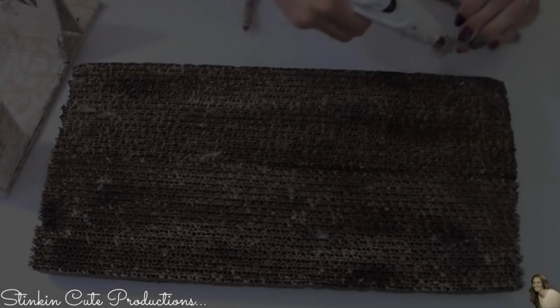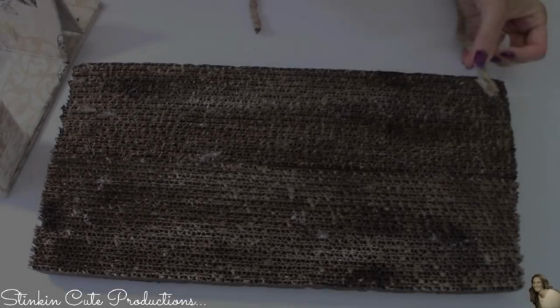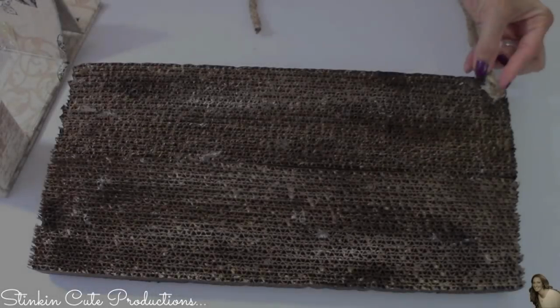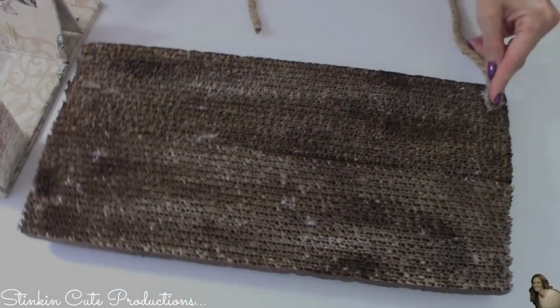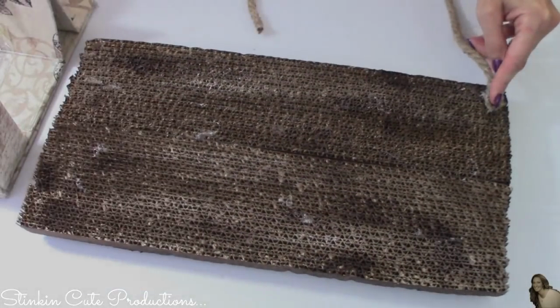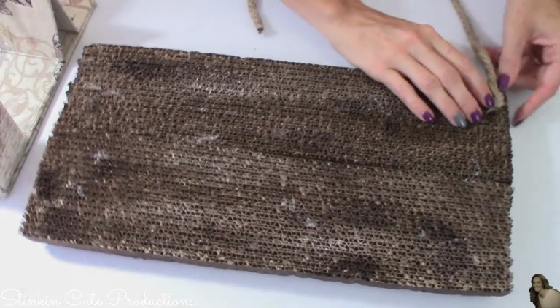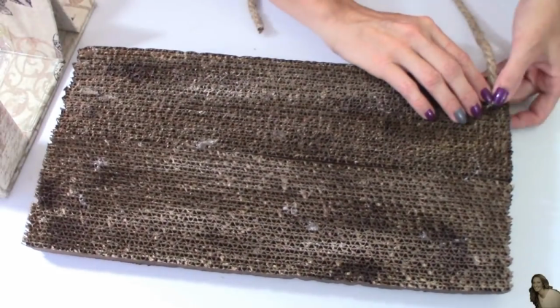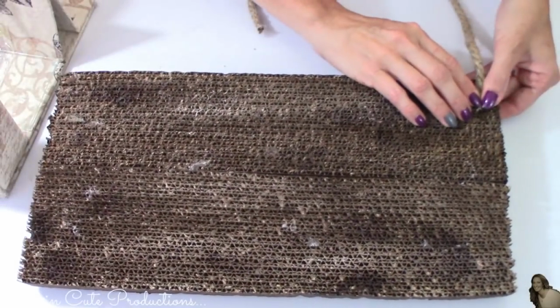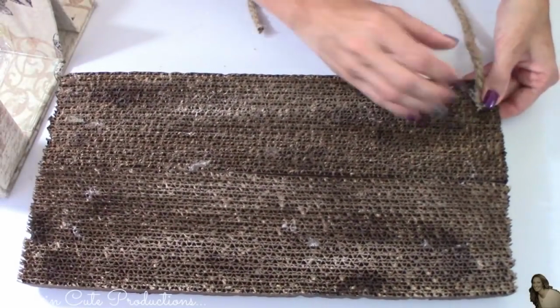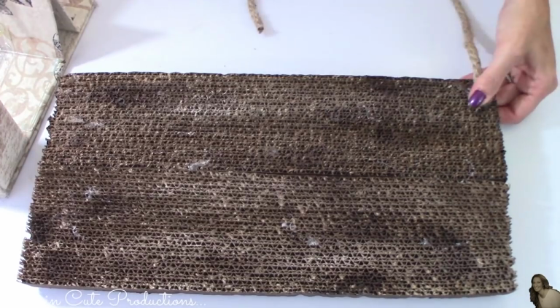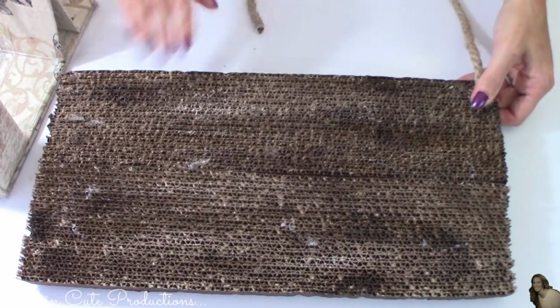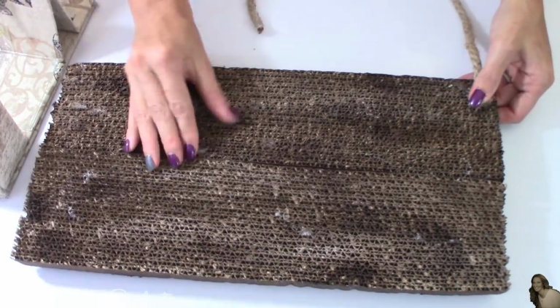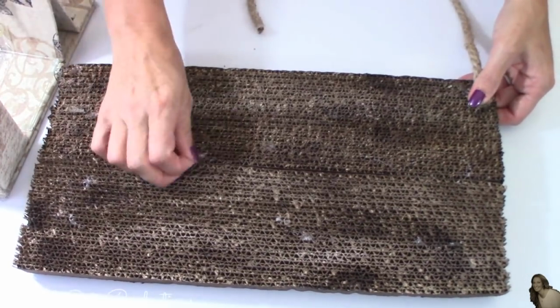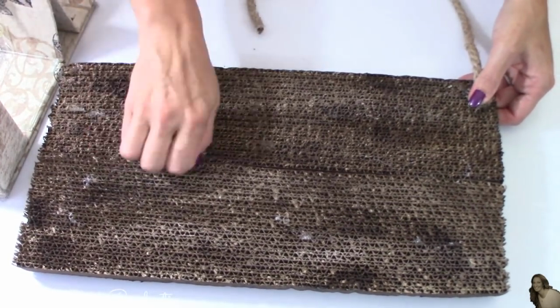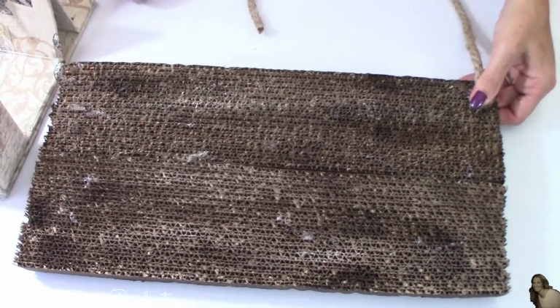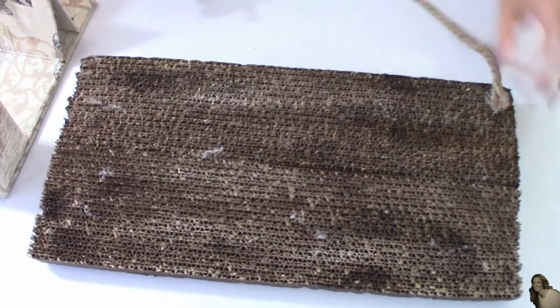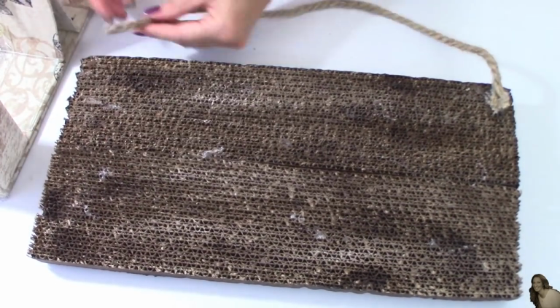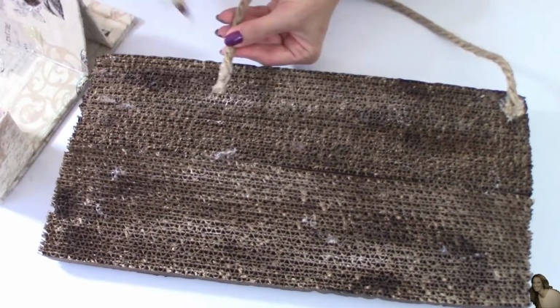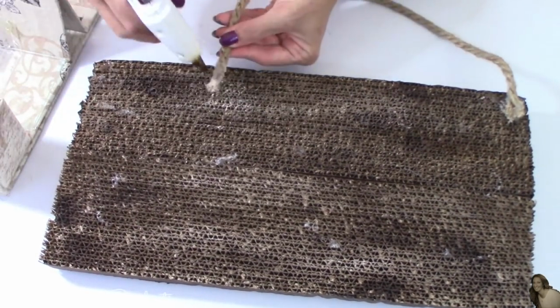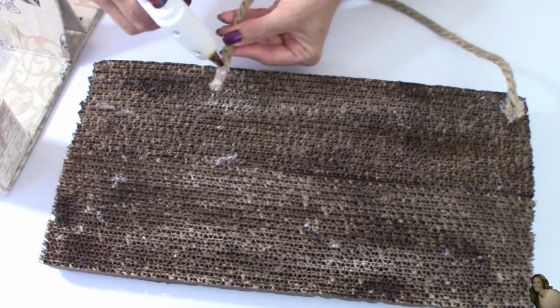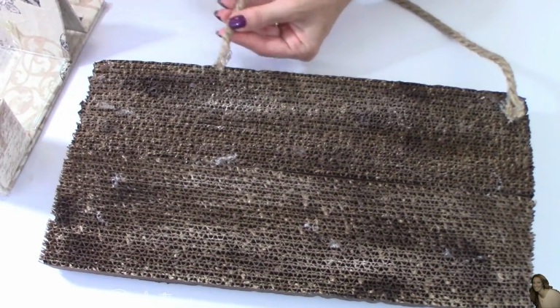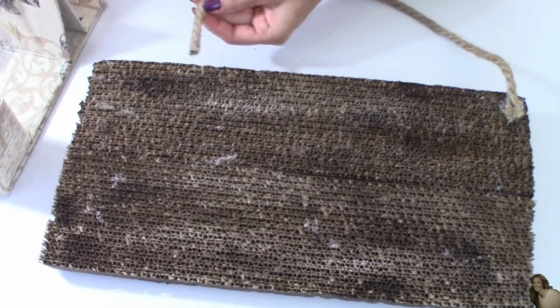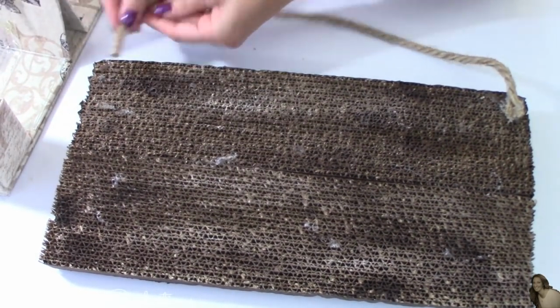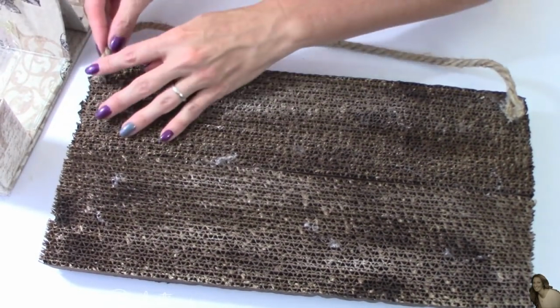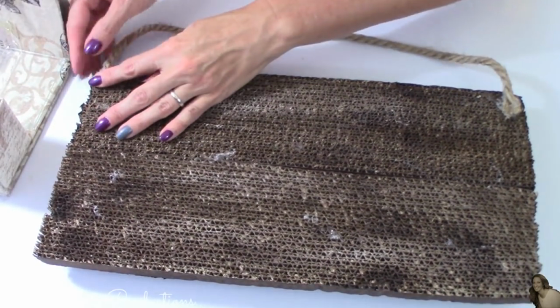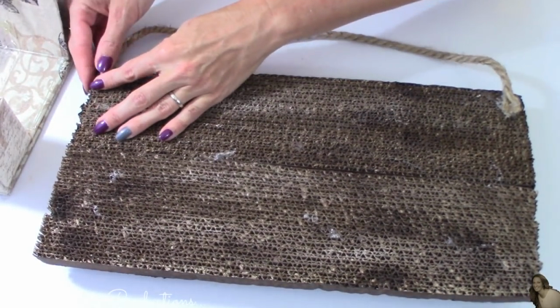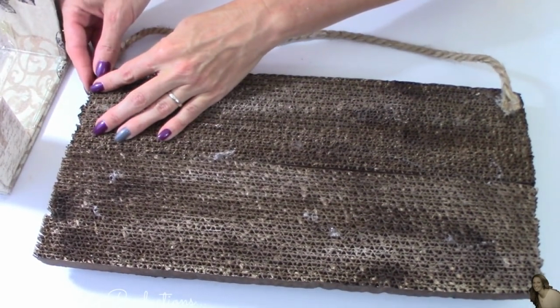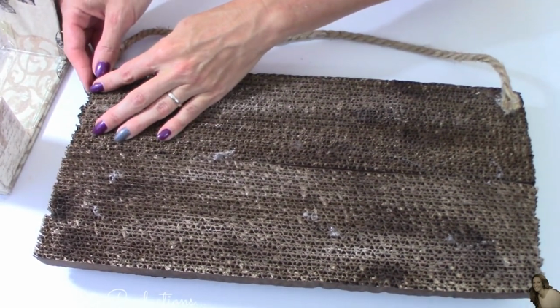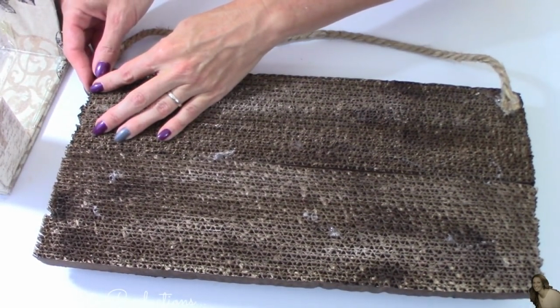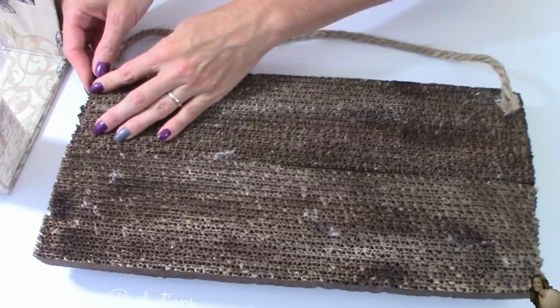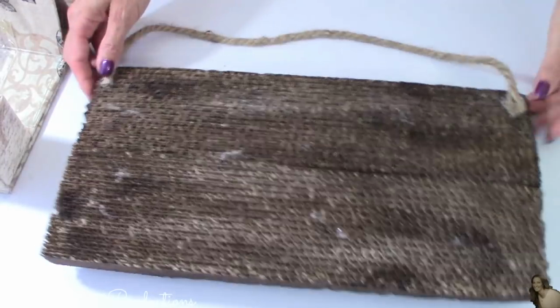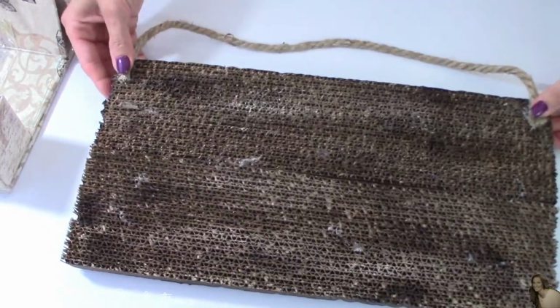I then cut about a 12-inch piece of rope and hot glue it to the back of this to use as a hanger.